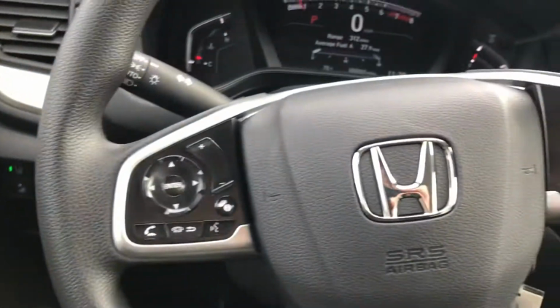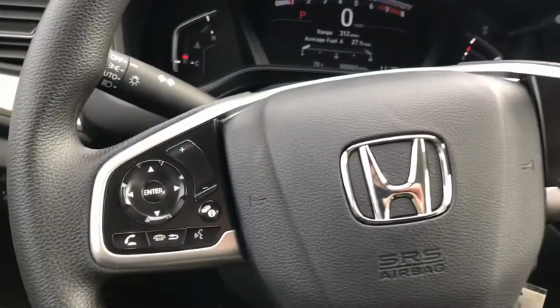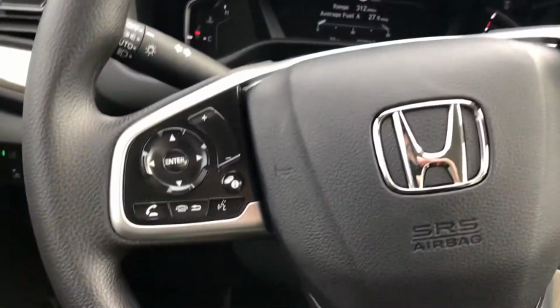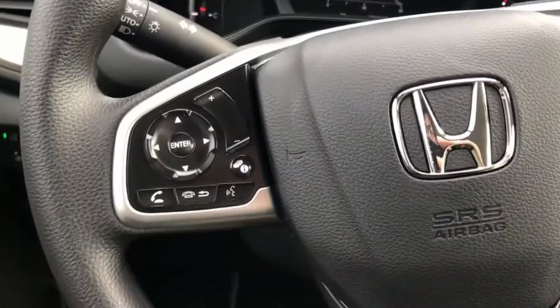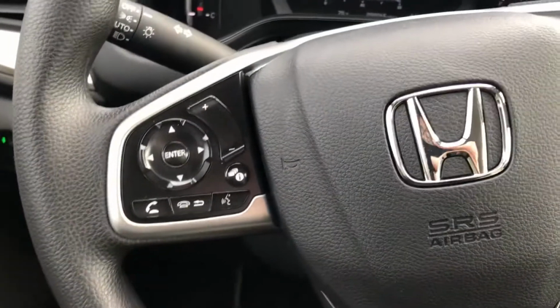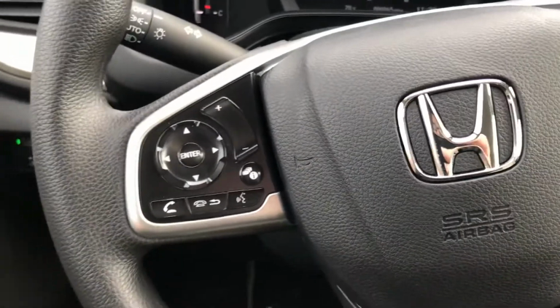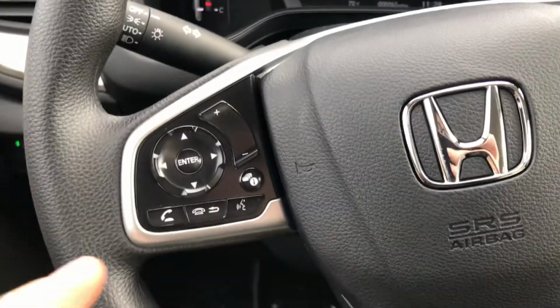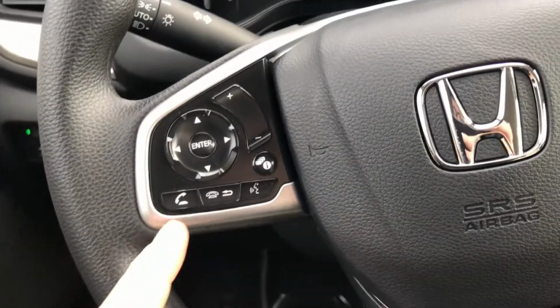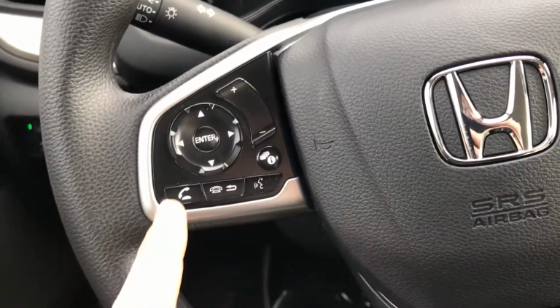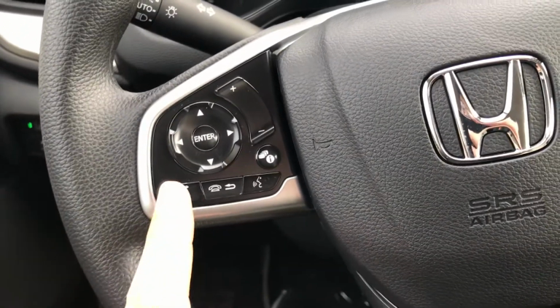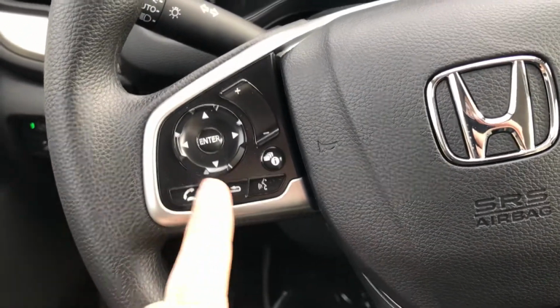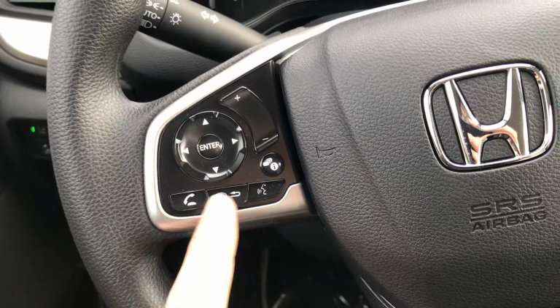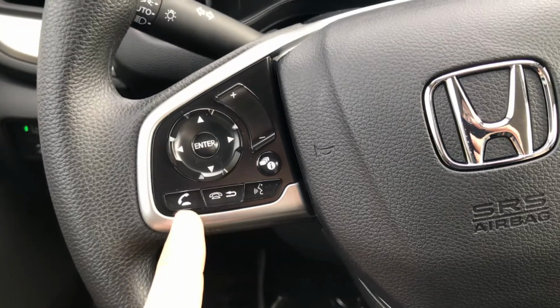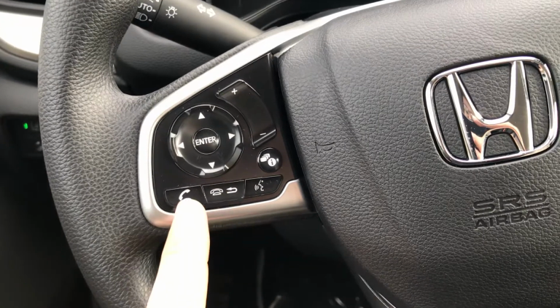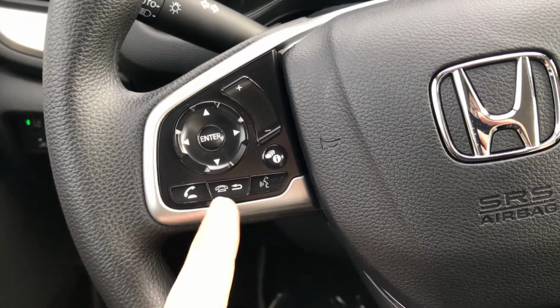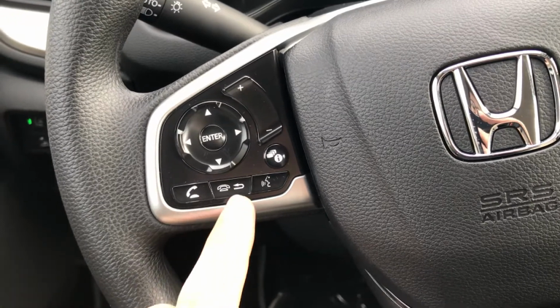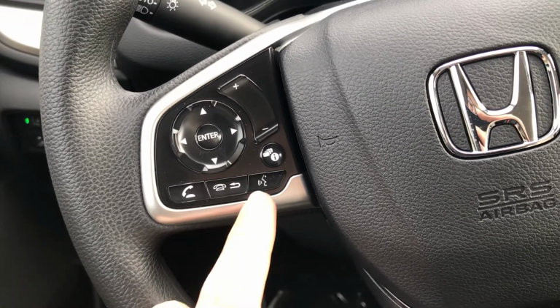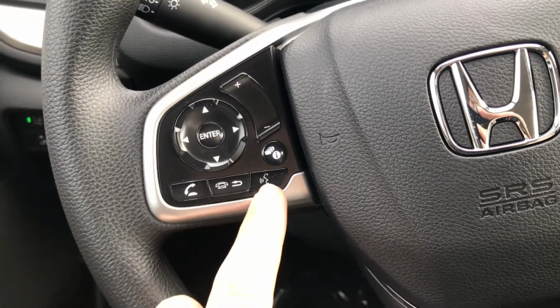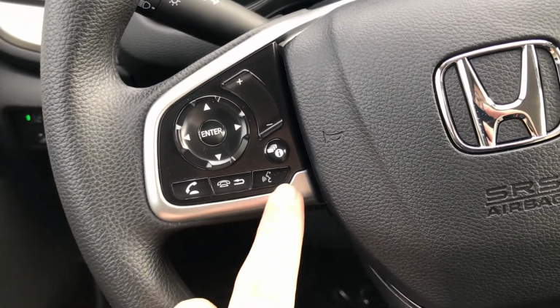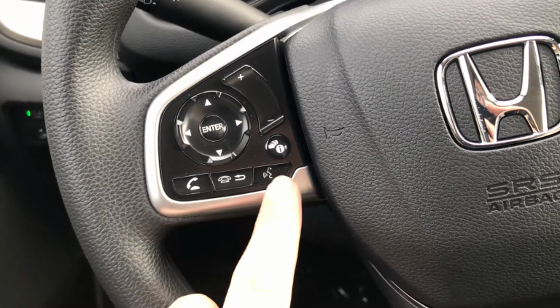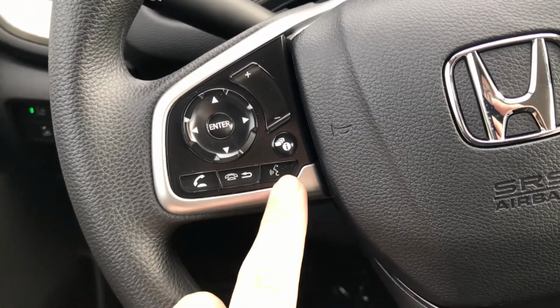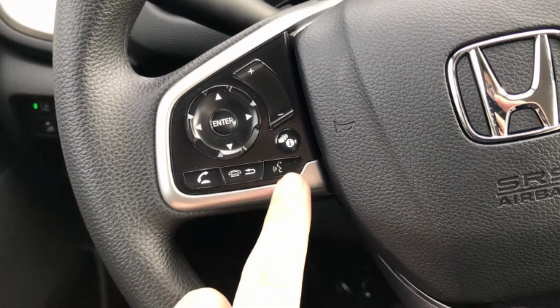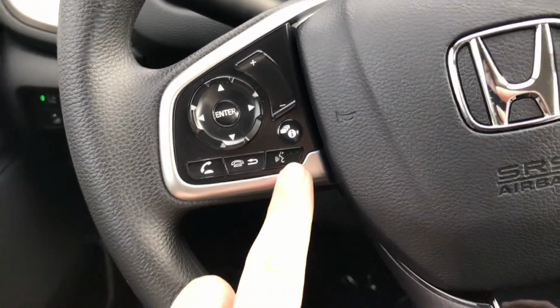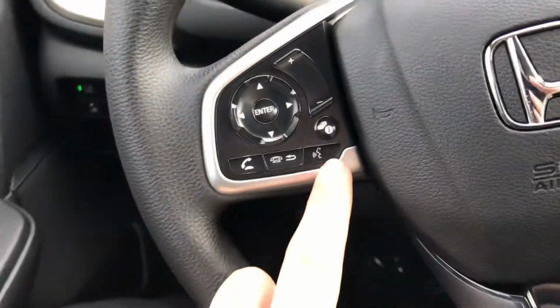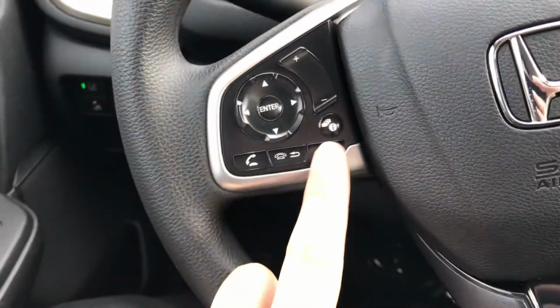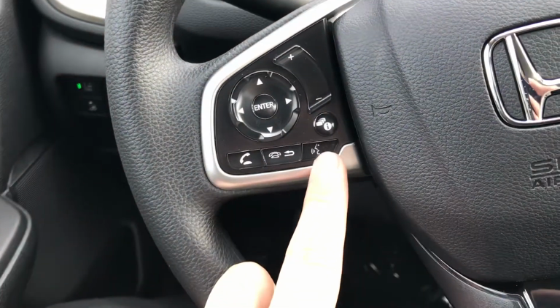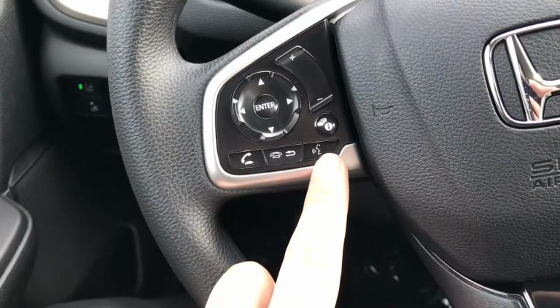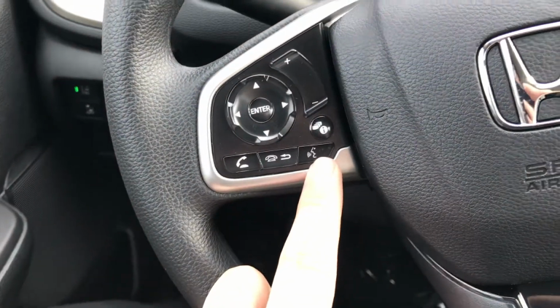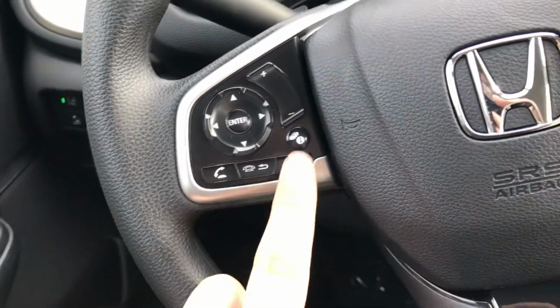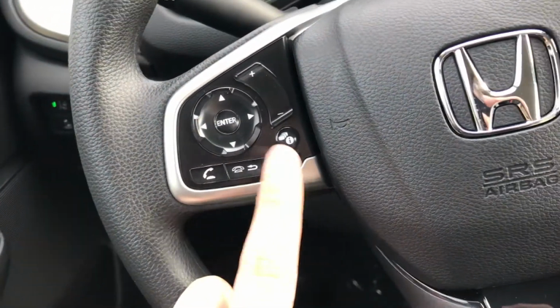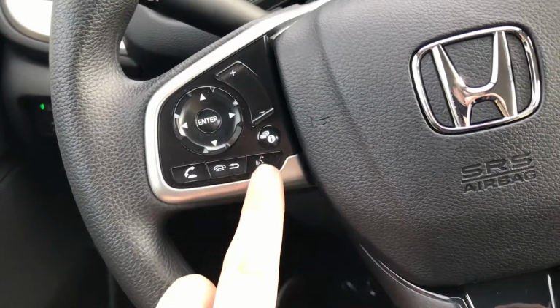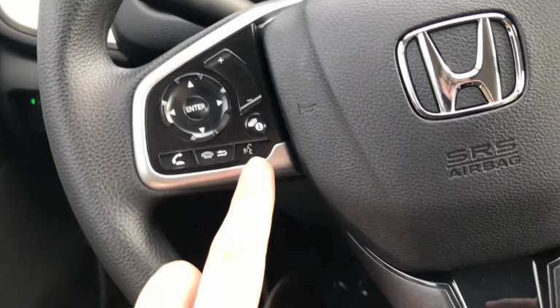On the left hand side you have some of your controls for your phone, so you have pick up, hang up, and then your assistant — so if you have Siri or Google Assistant you can turn that on as well.